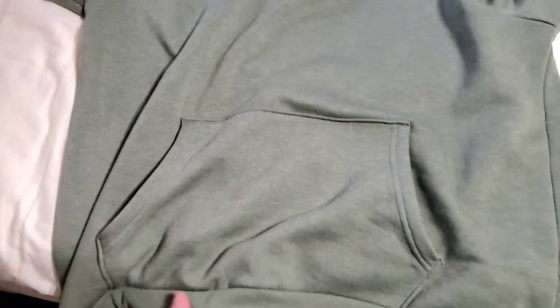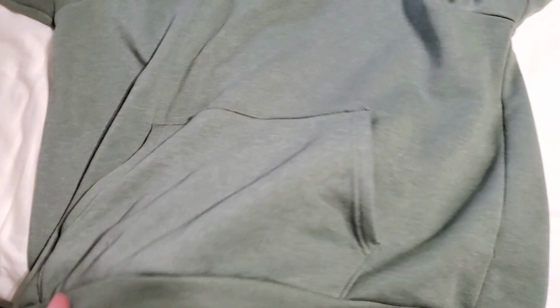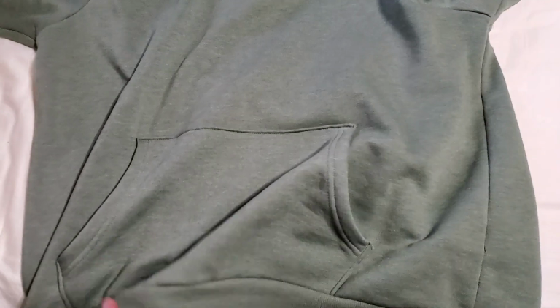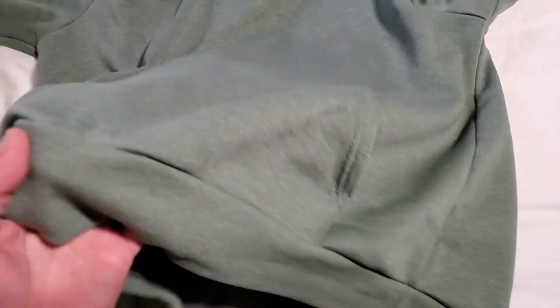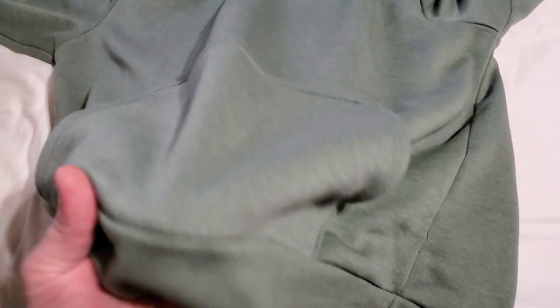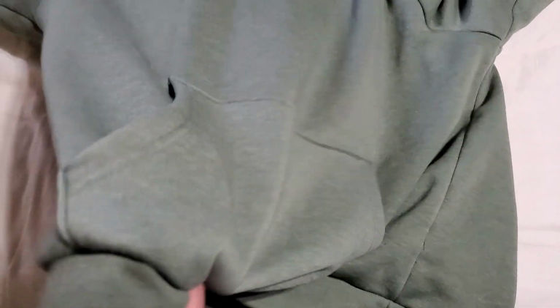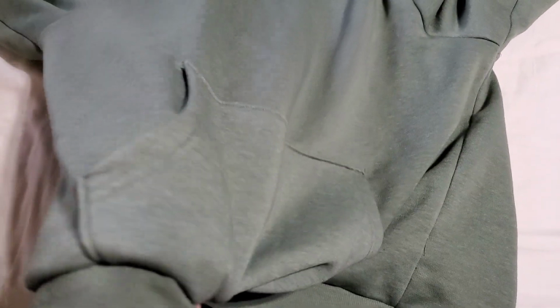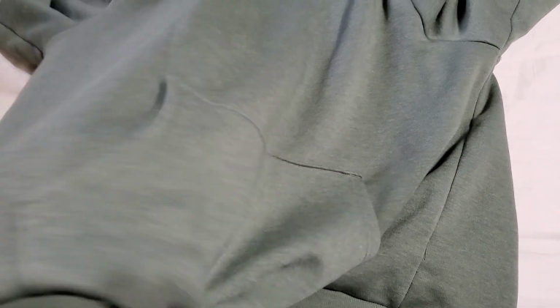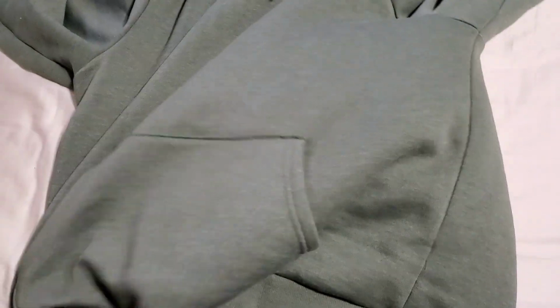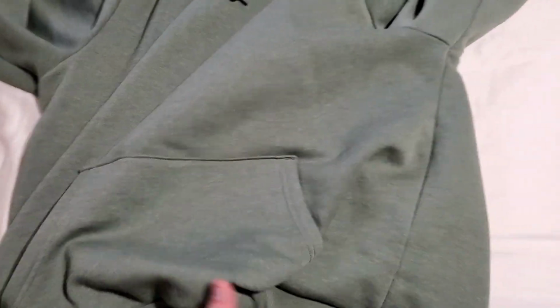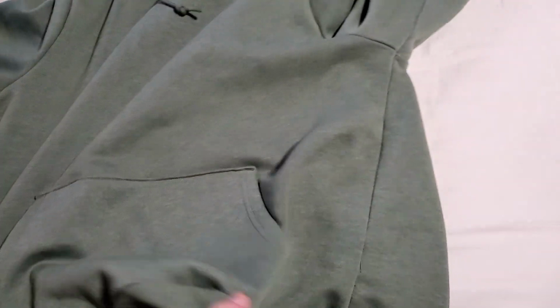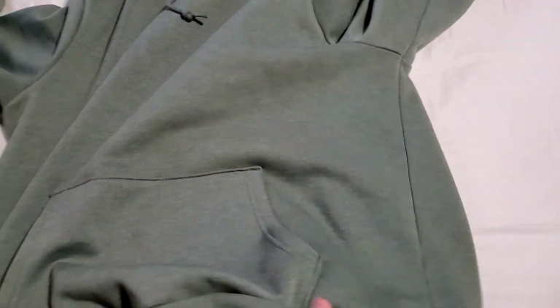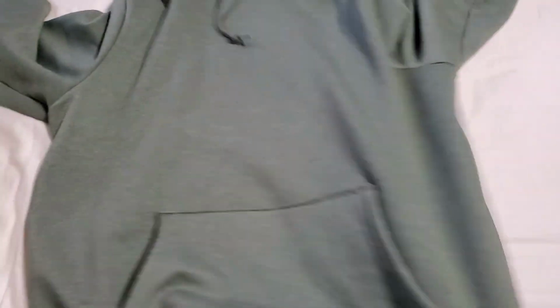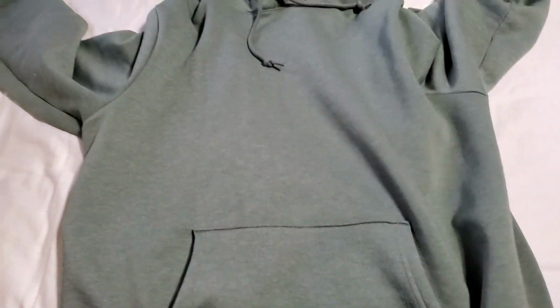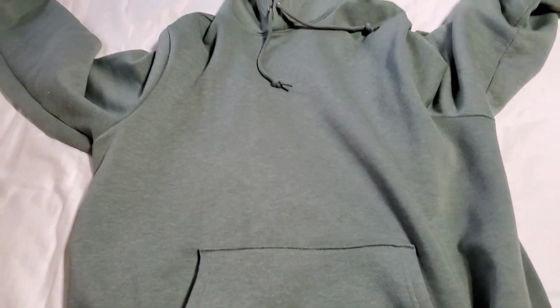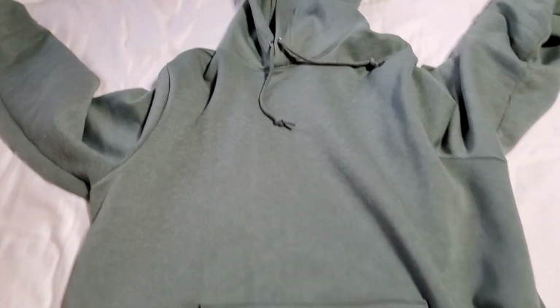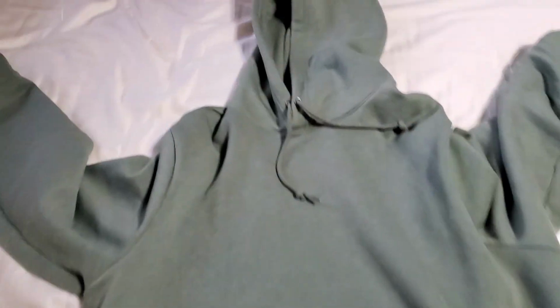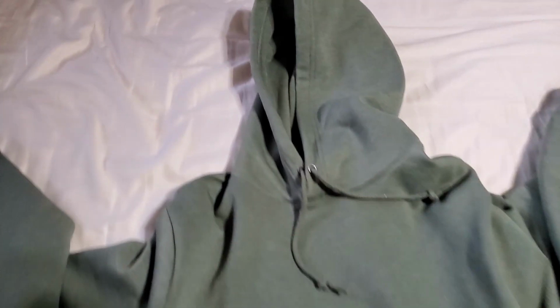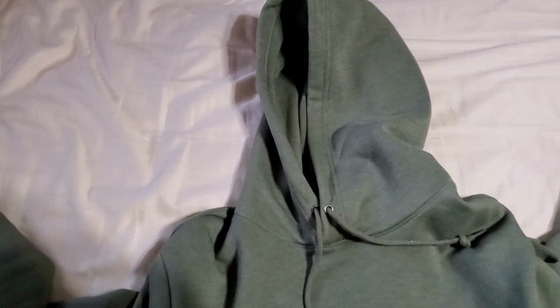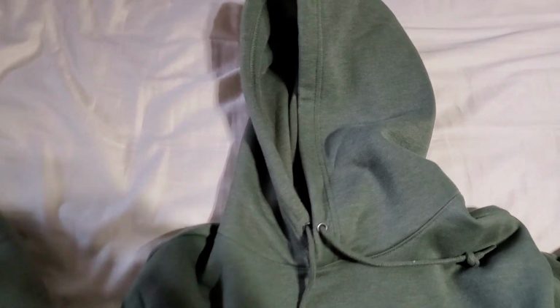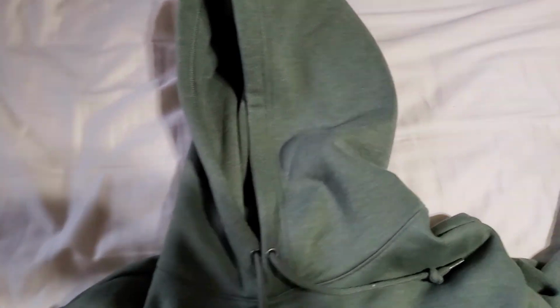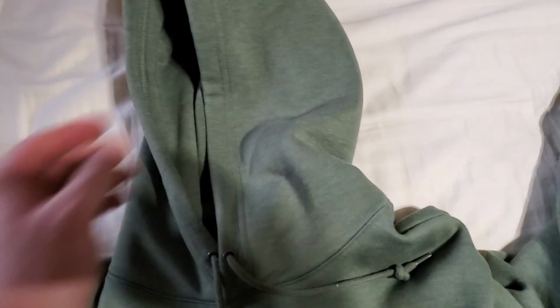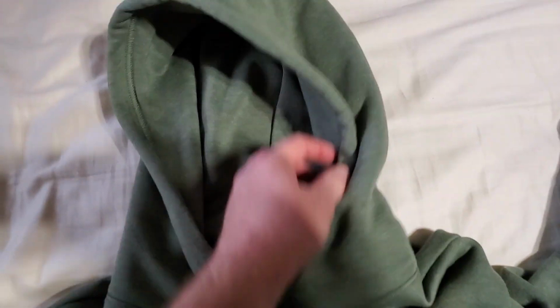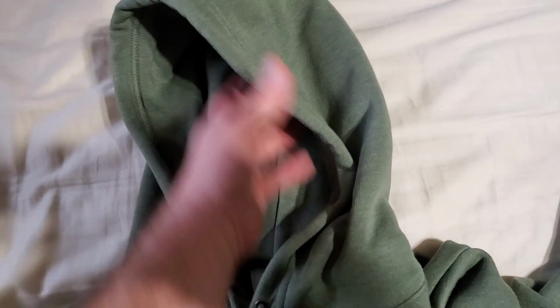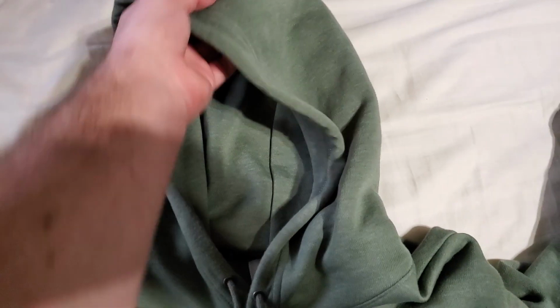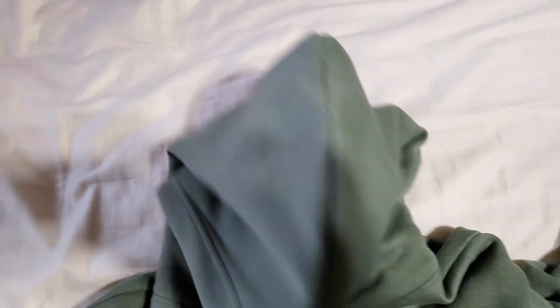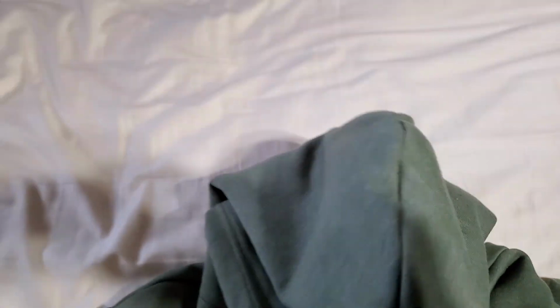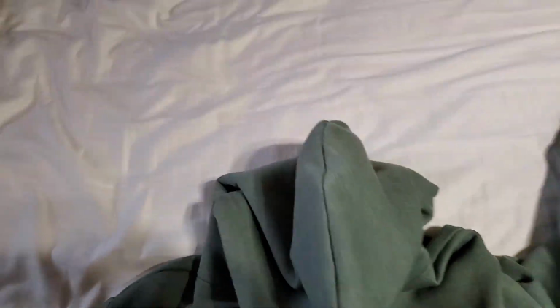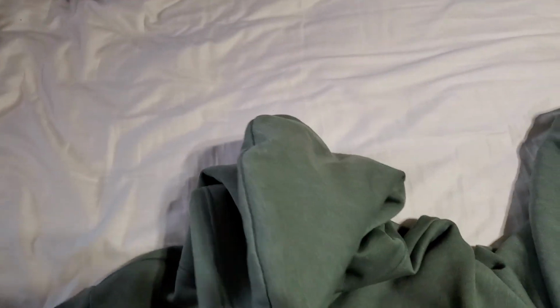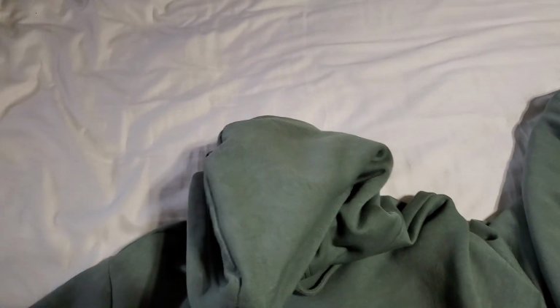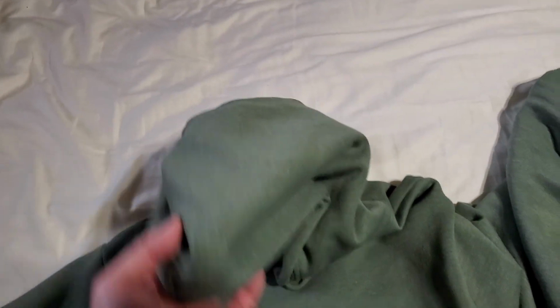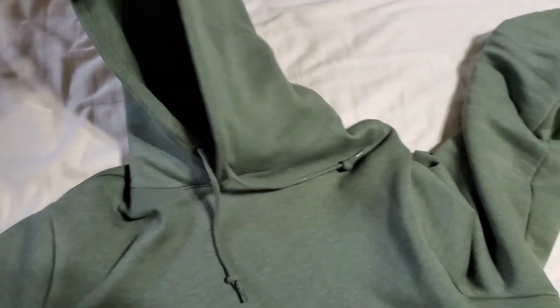I've had it for quite some time now — maybe one year, two years. But I kind of wear this in, like, the fall and the winter.